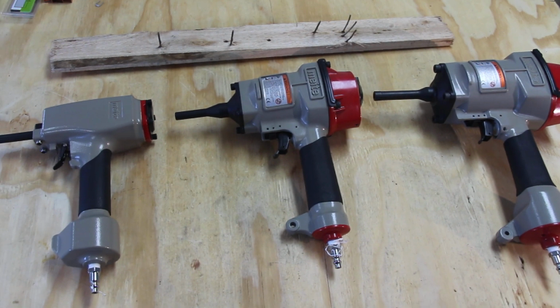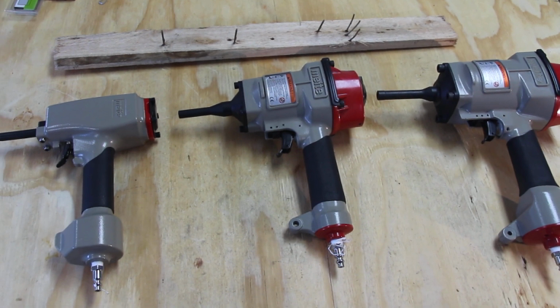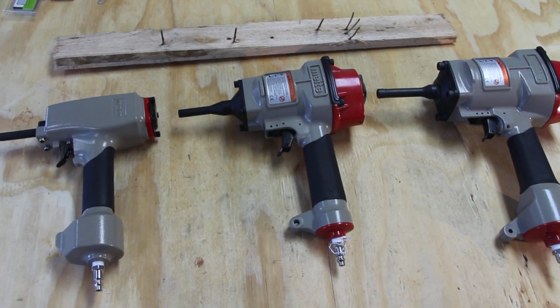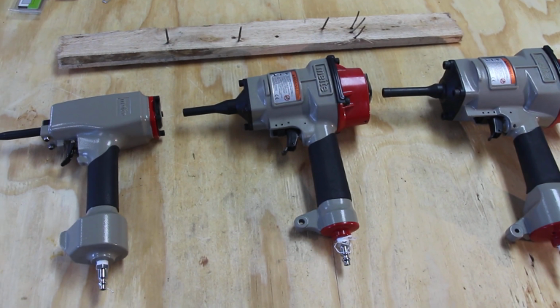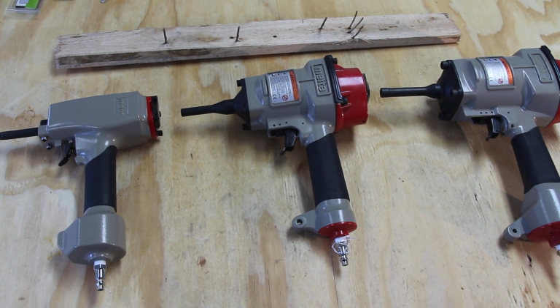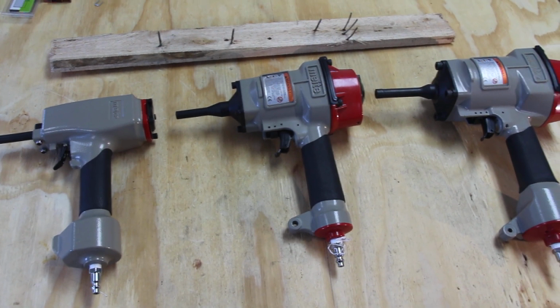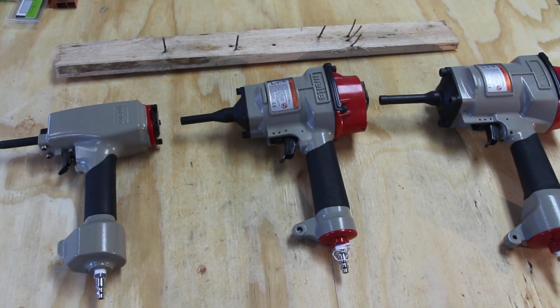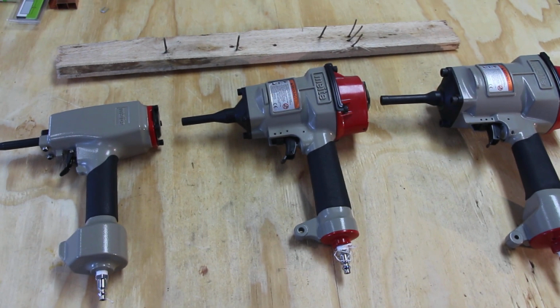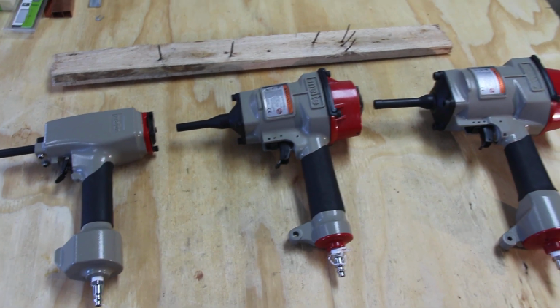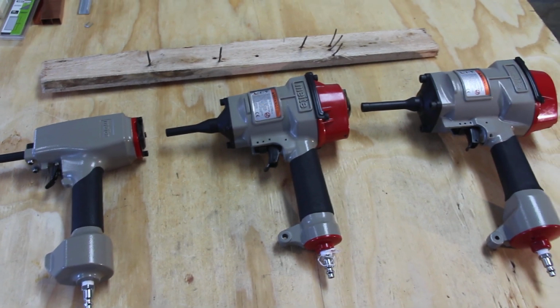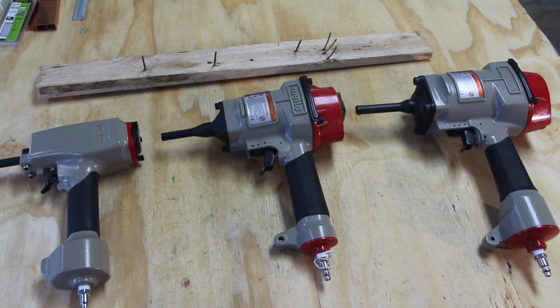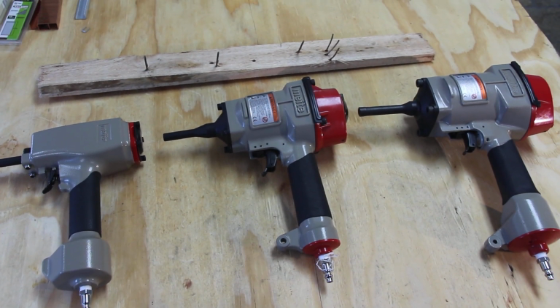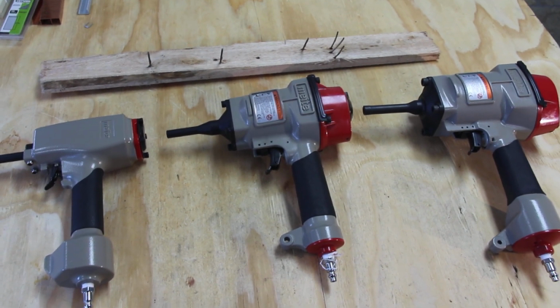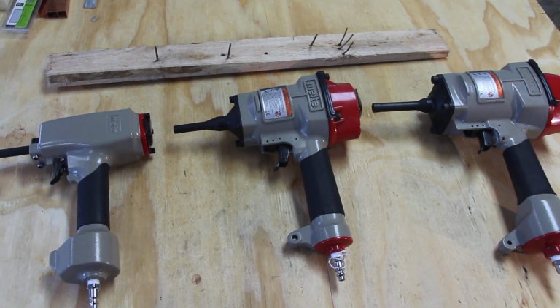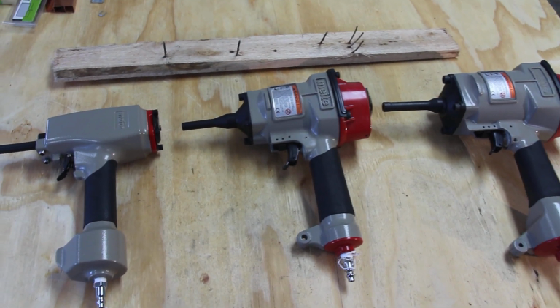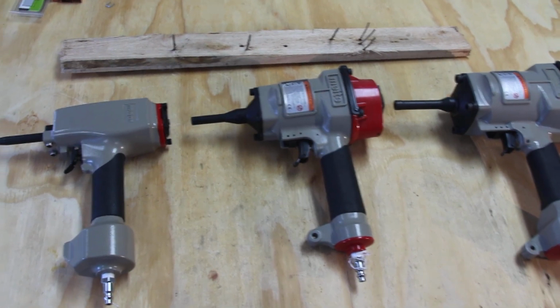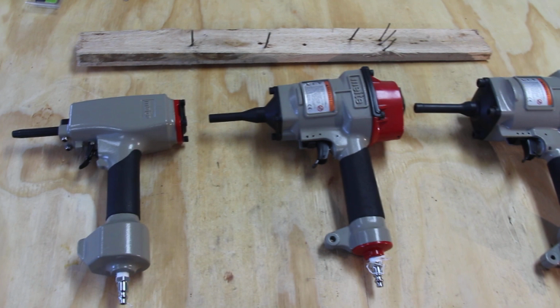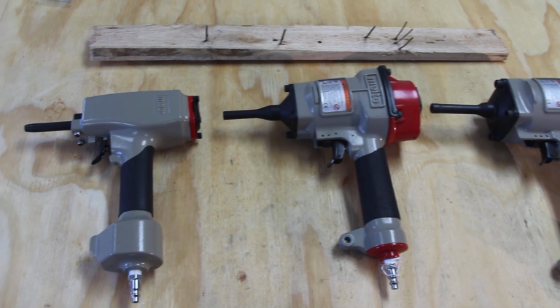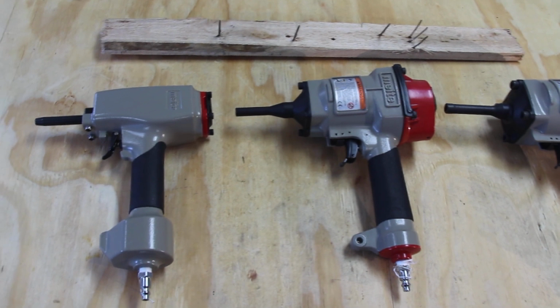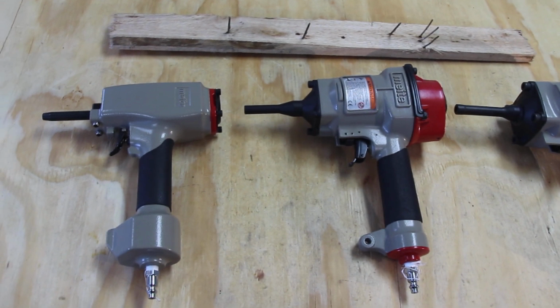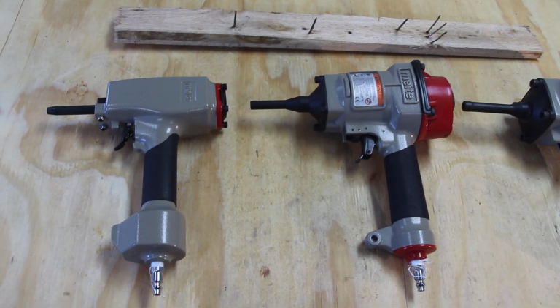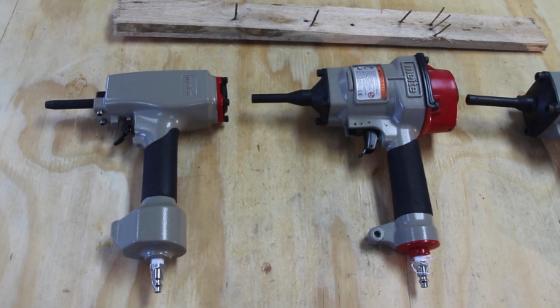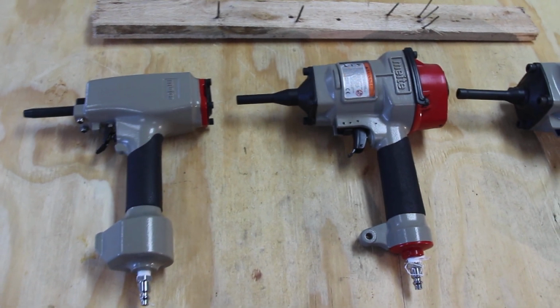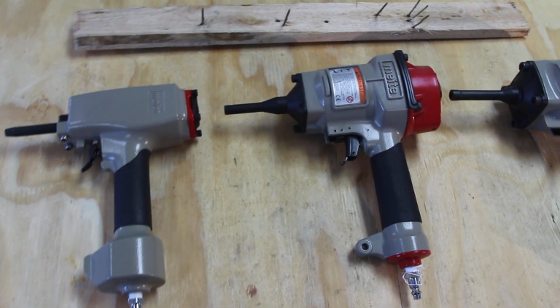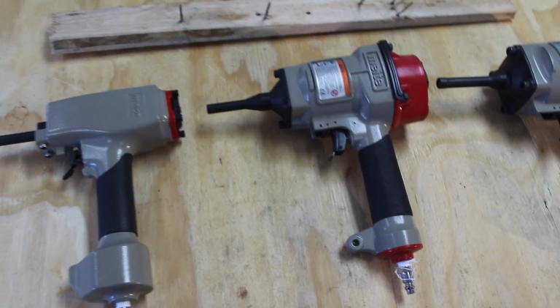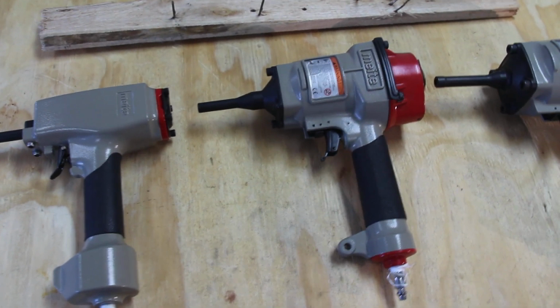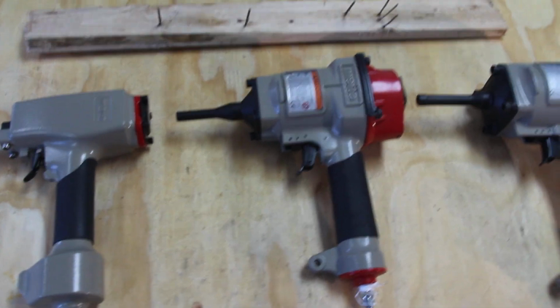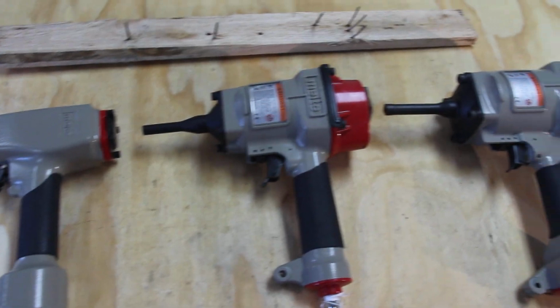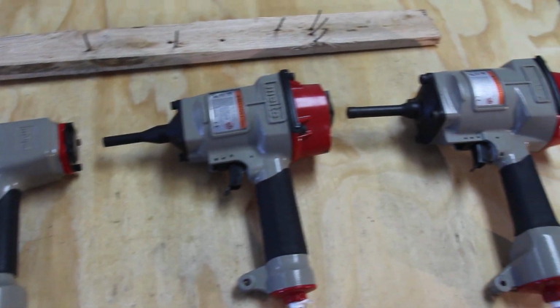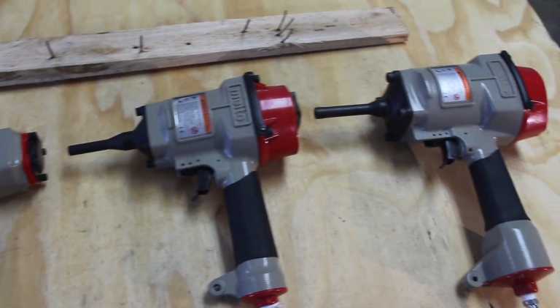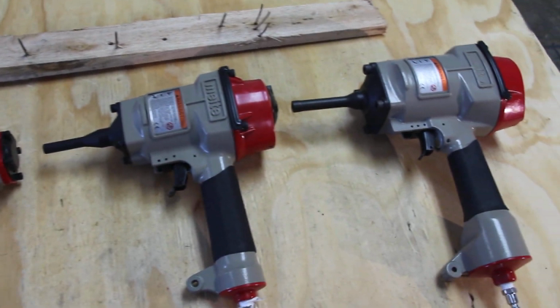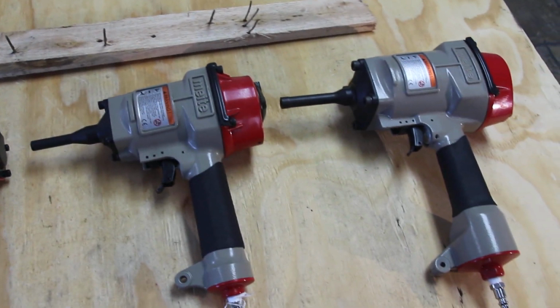Alright, now we're on to our nail puller series. We have three different models: the T-50SC, NP-55, and the NP-70.